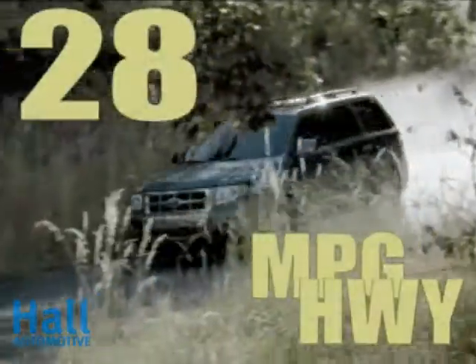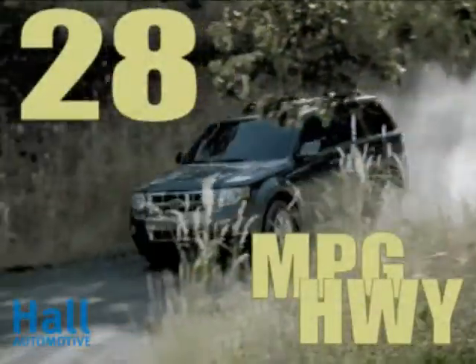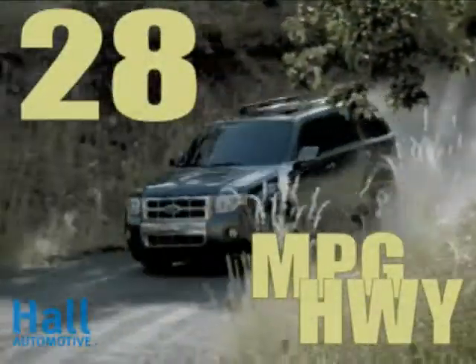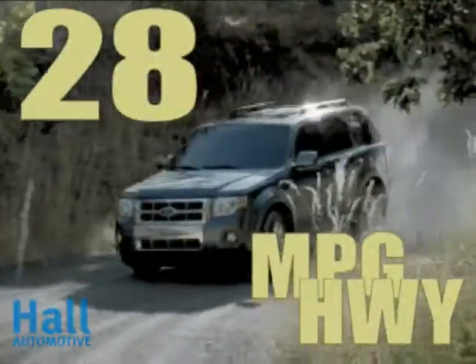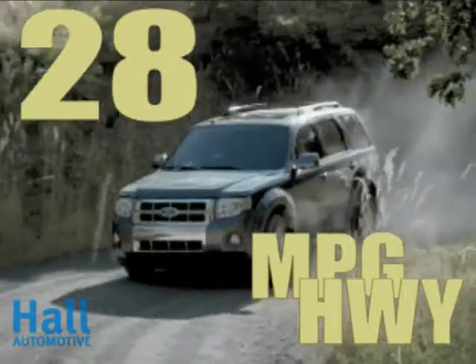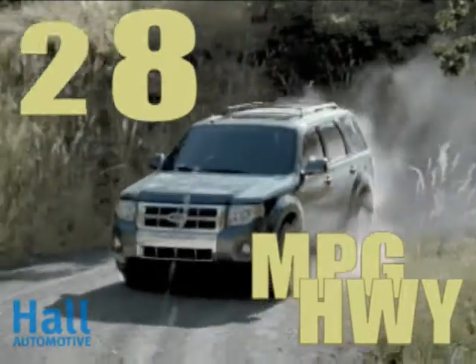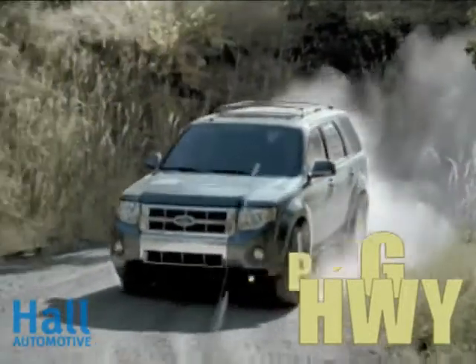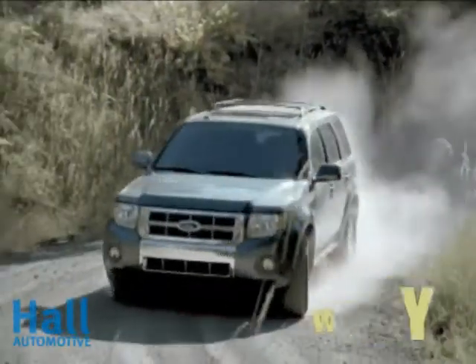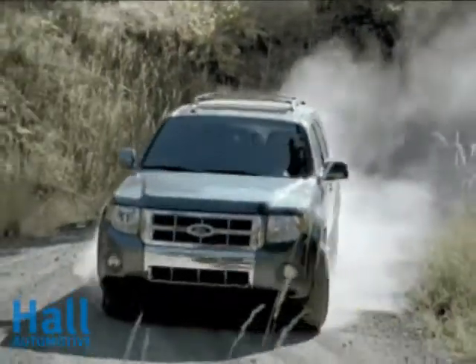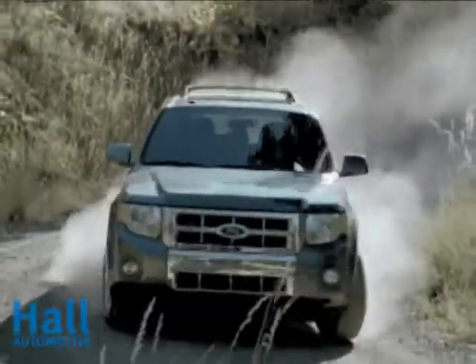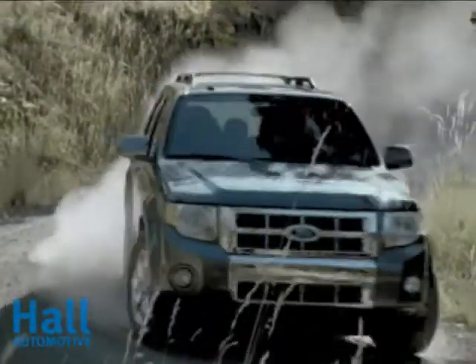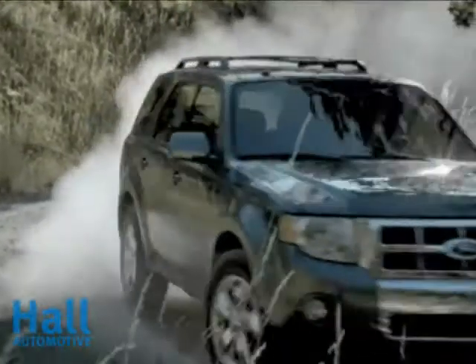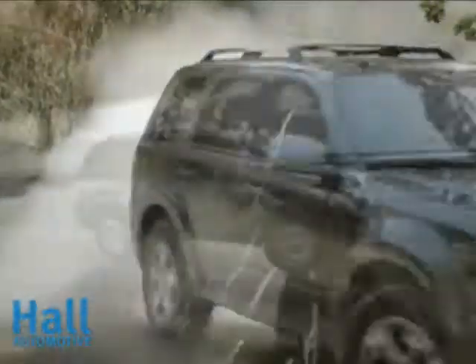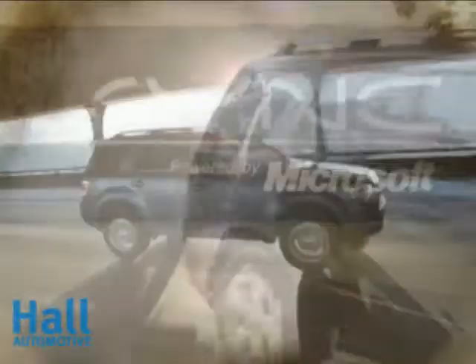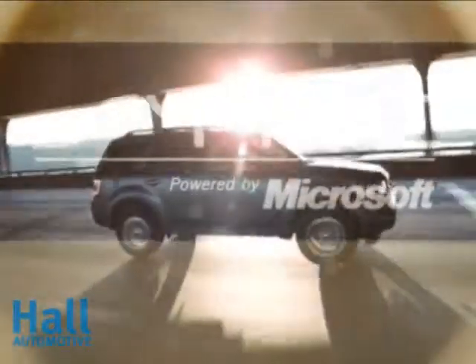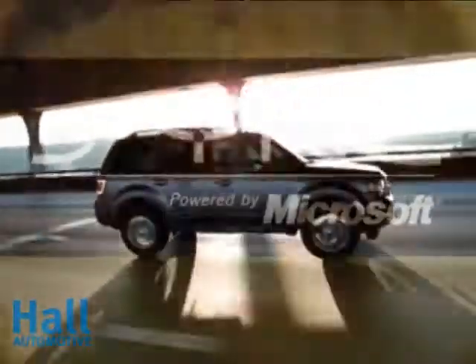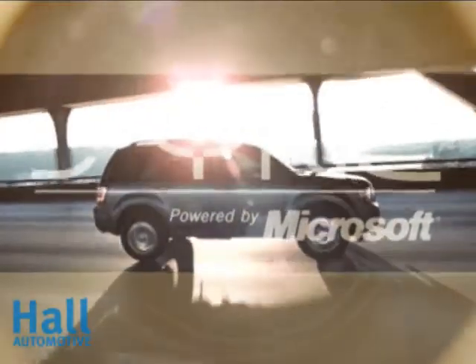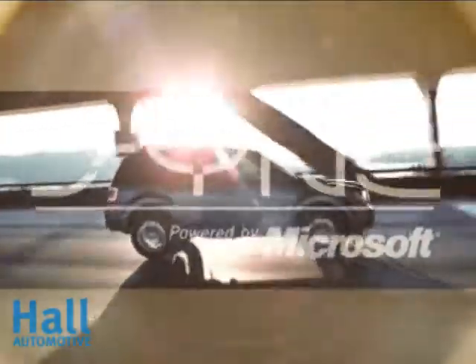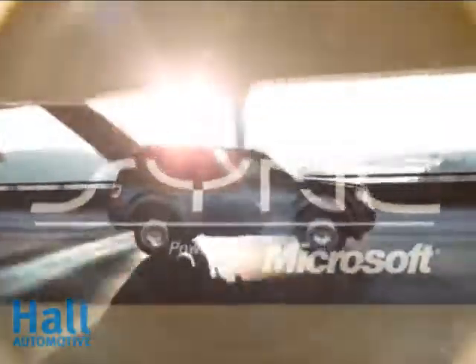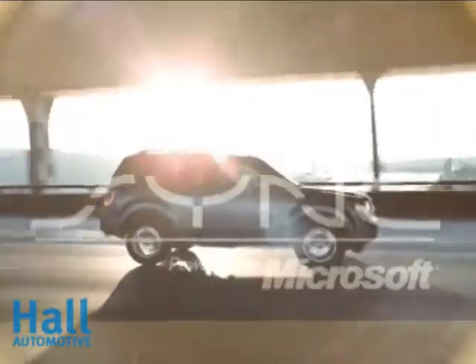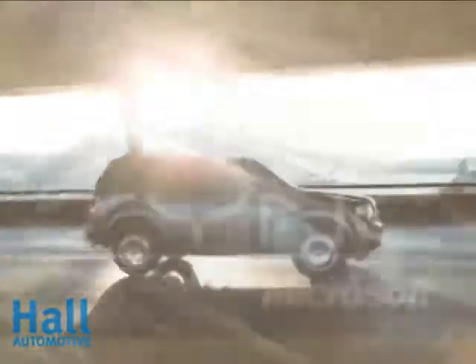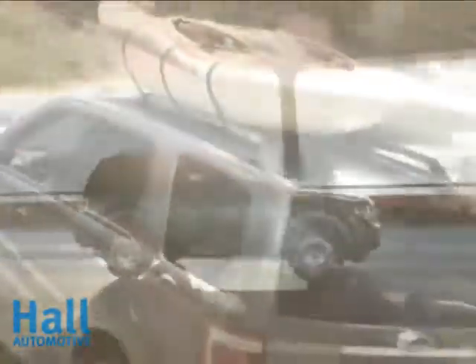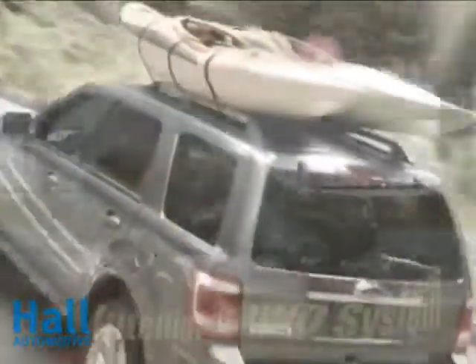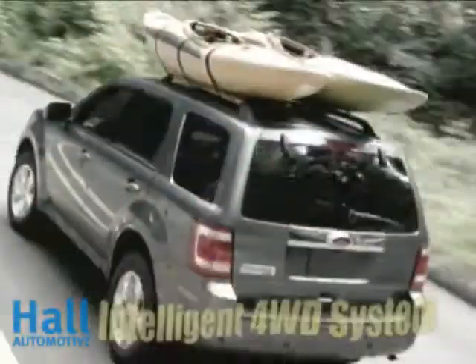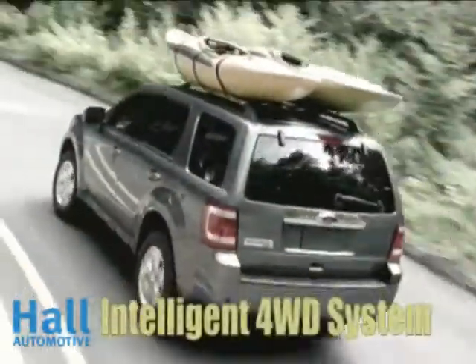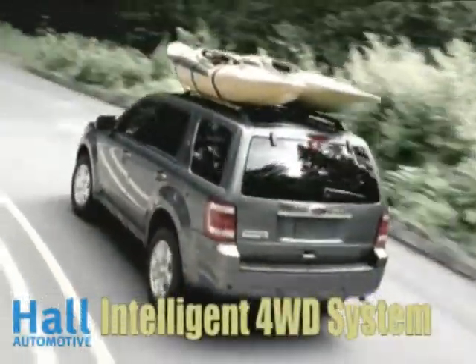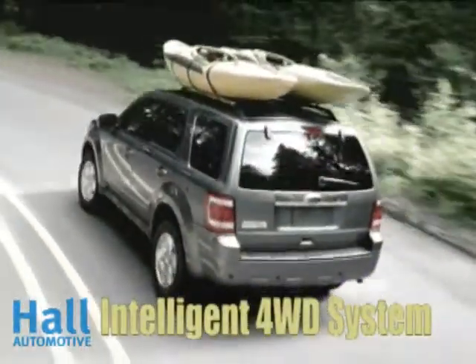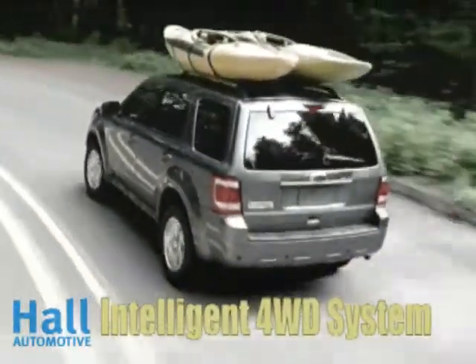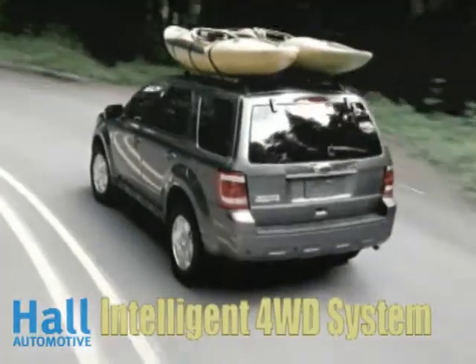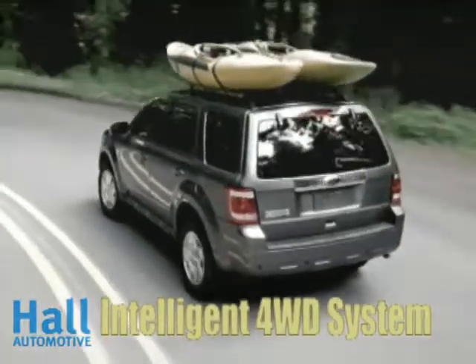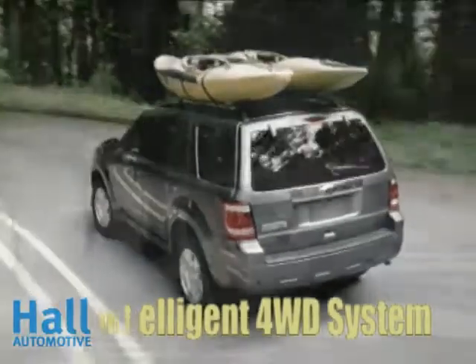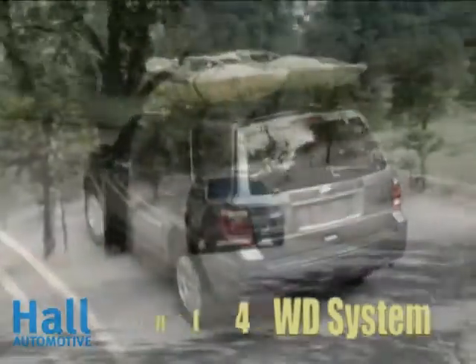Escape offers the compatibility of available four-wheel drive and tons of smart new technology, including our latest Ford Sync voice-activated customizable media system and available Active Park Assist, which helps you parallel park in as little as 24 seconds.